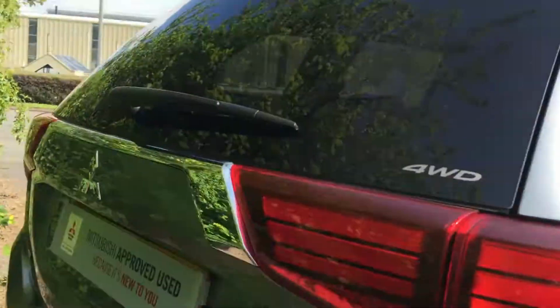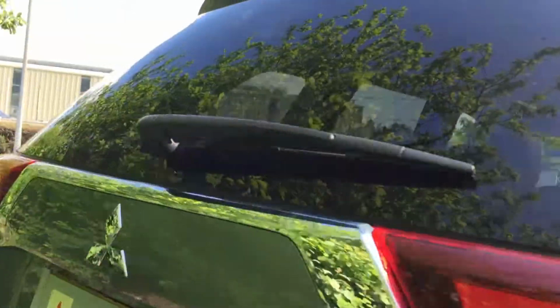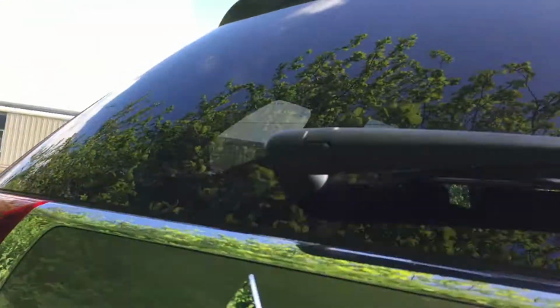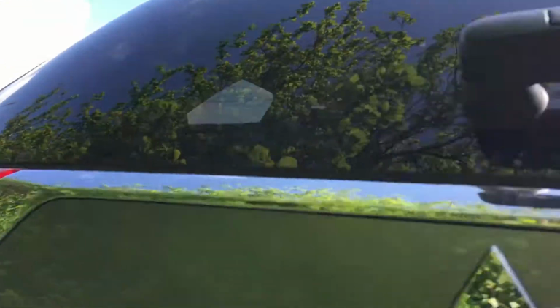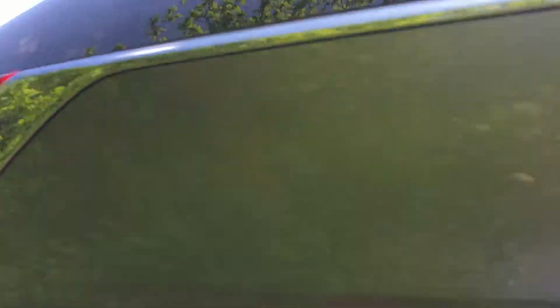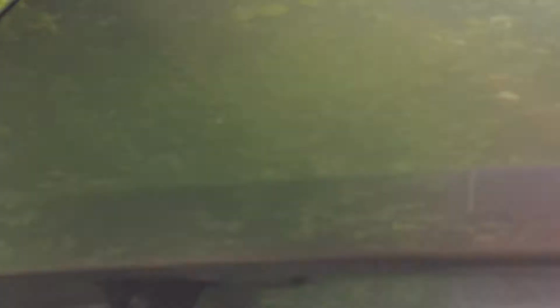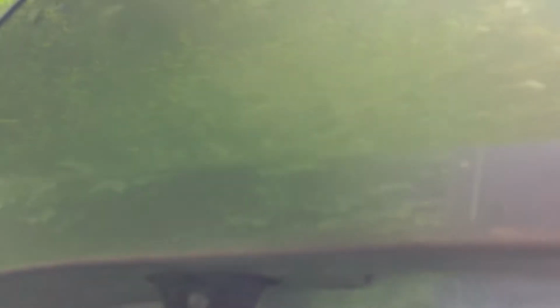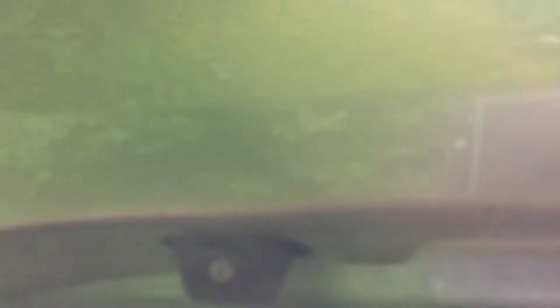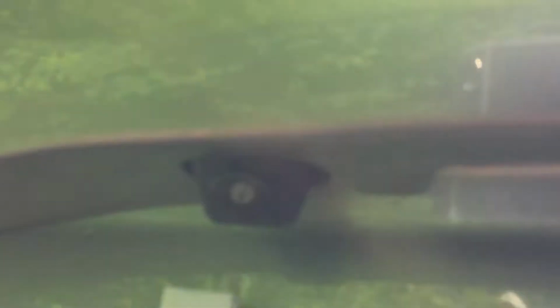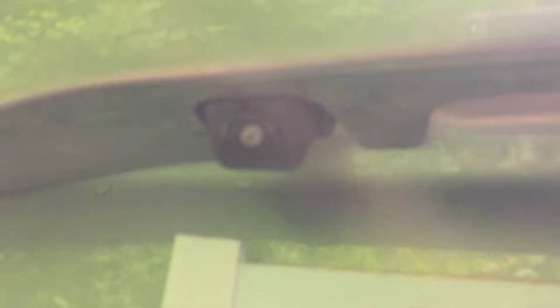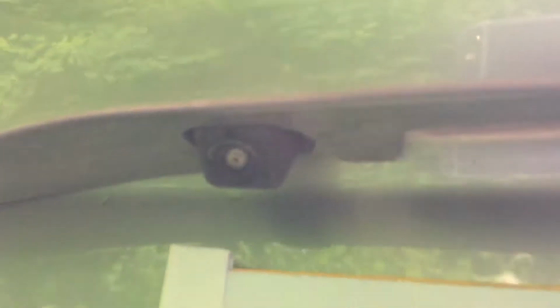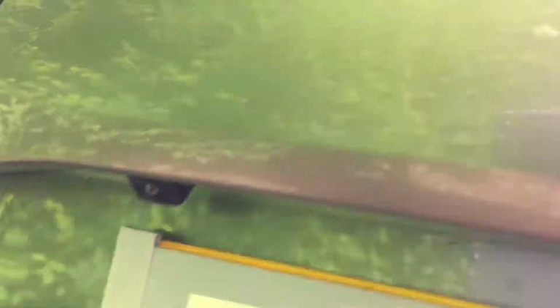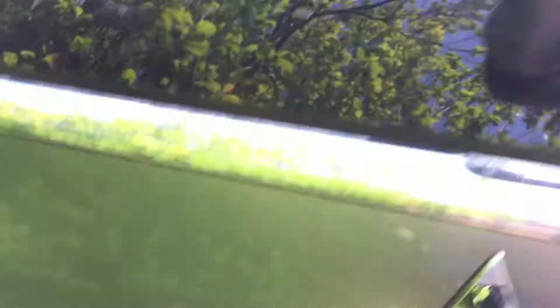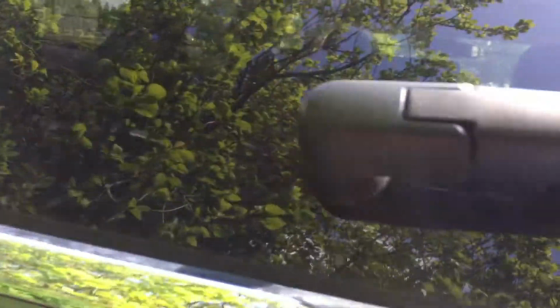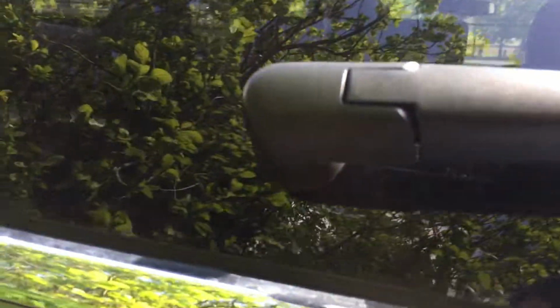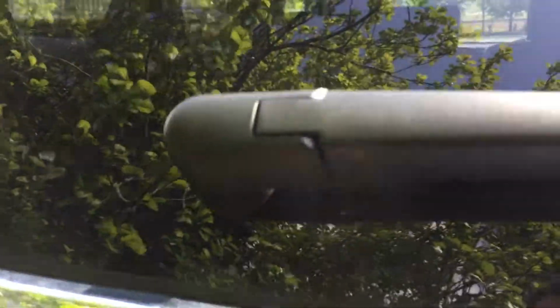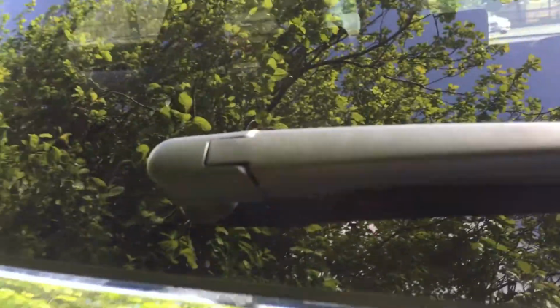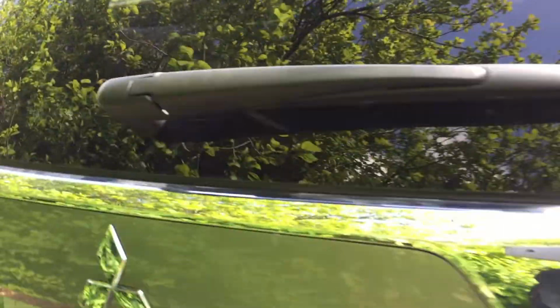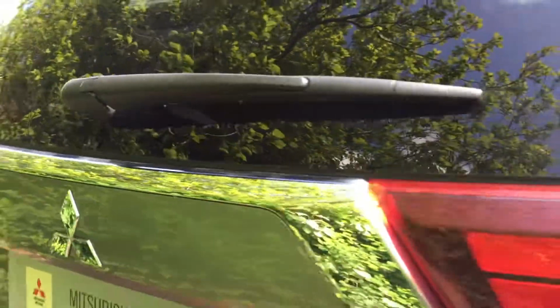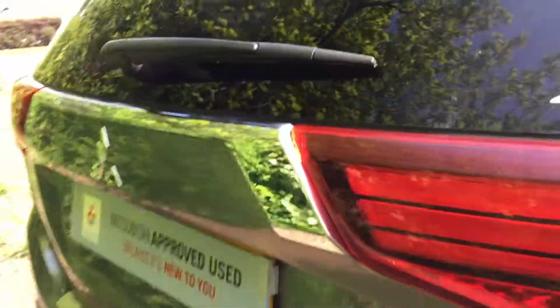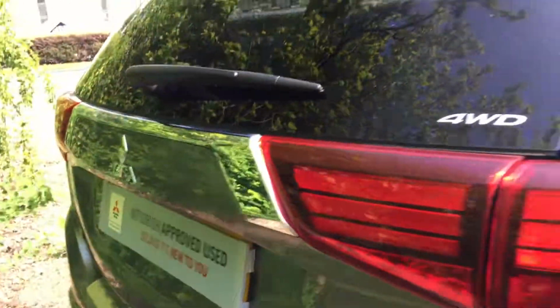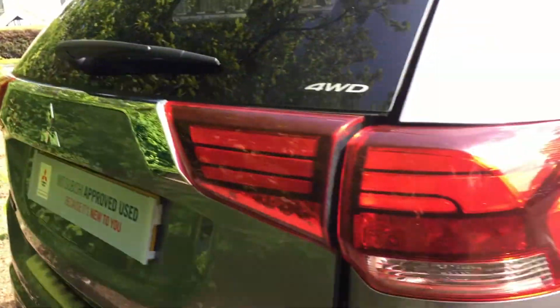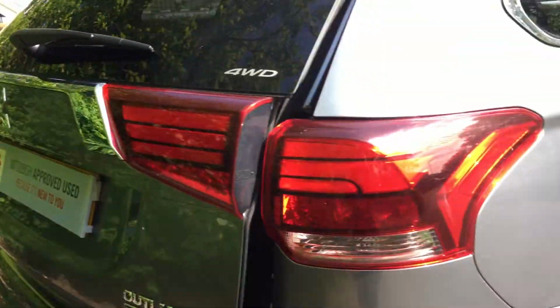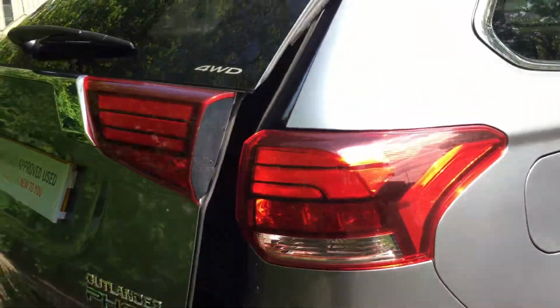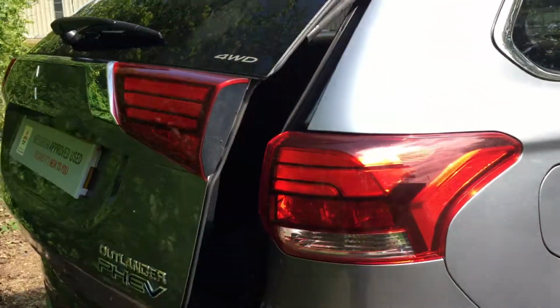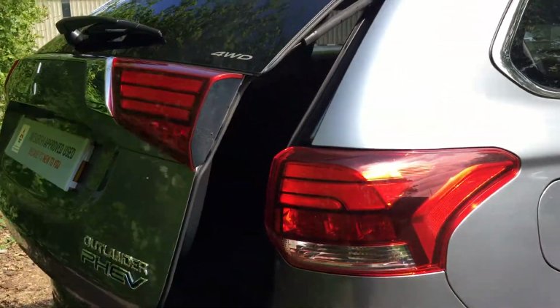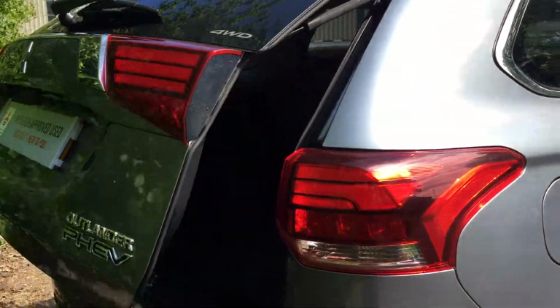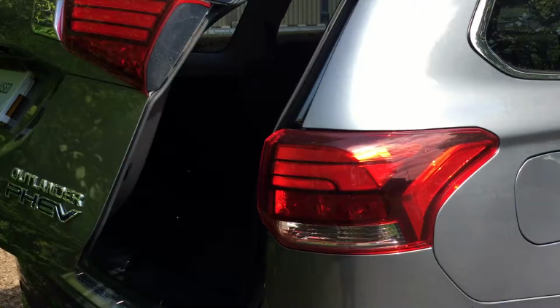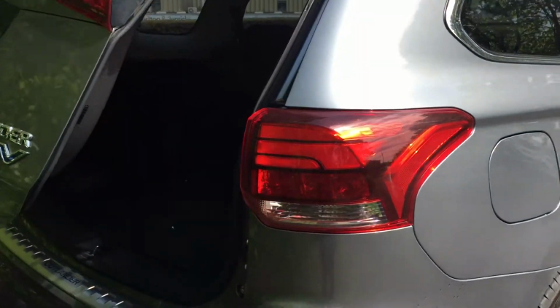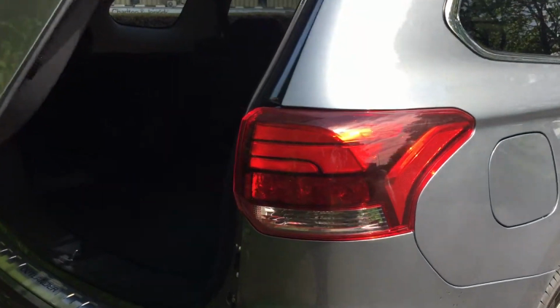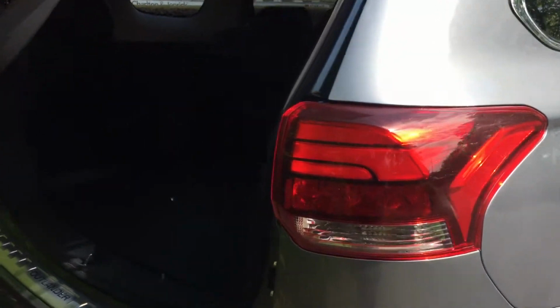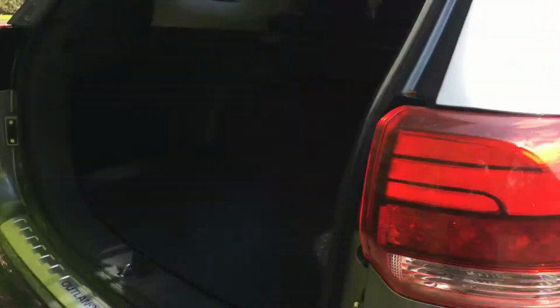On this model we do get the reverse camera, and not only that but we get a 360-degree camera as well to give you a bird's eye view when parking.